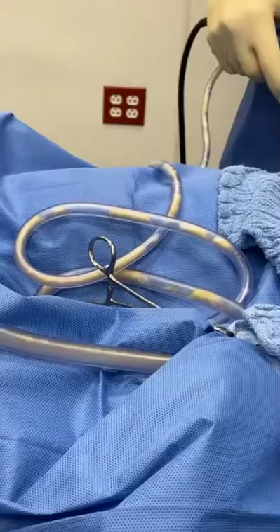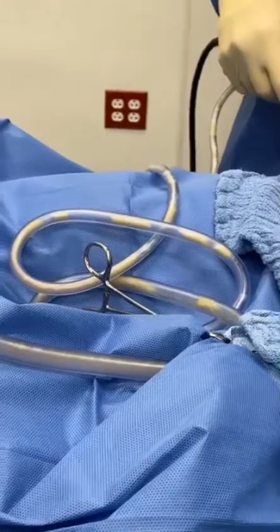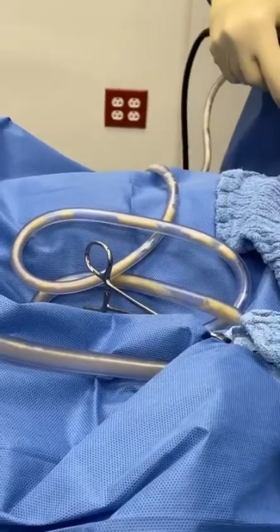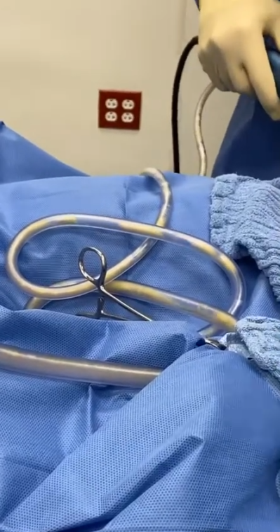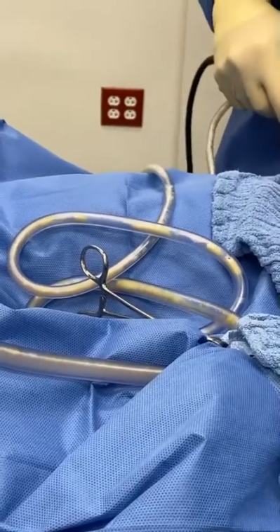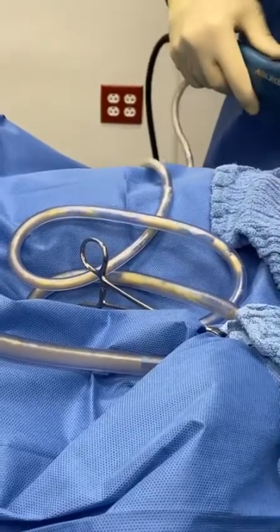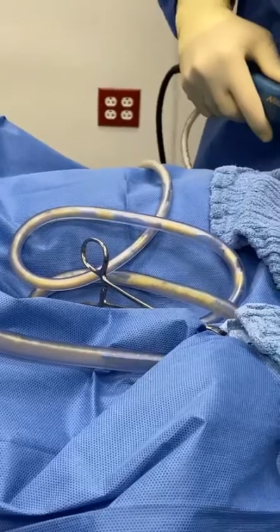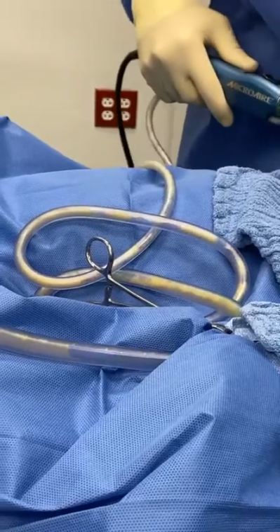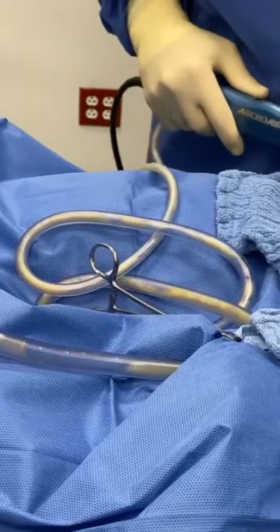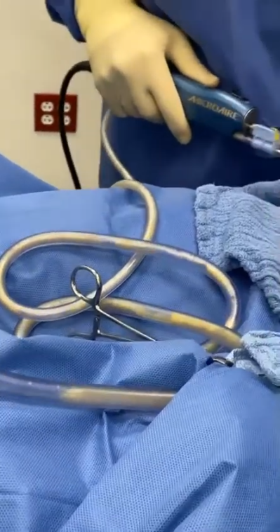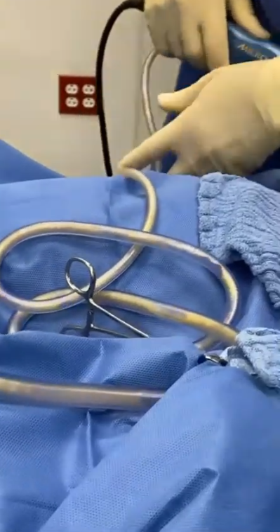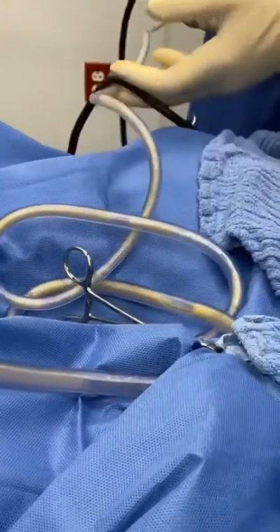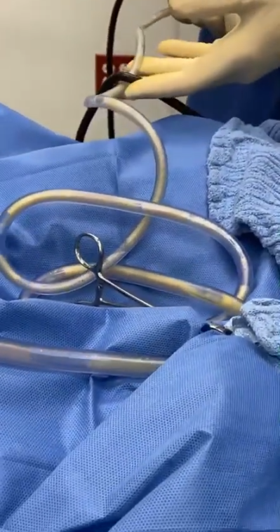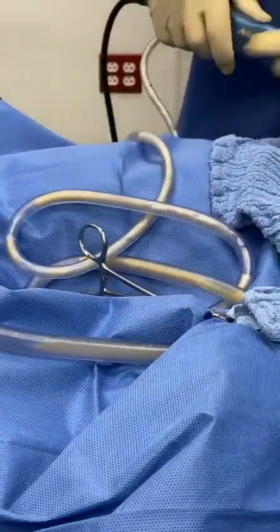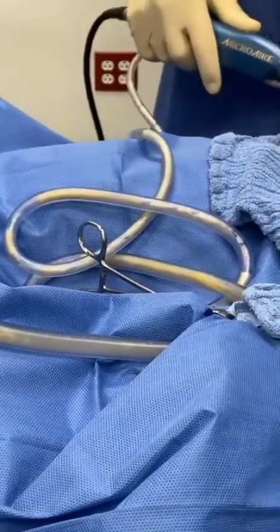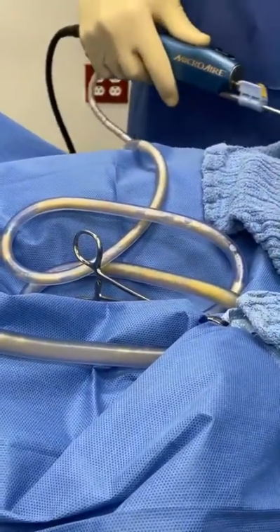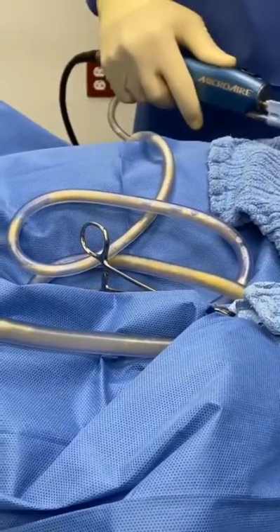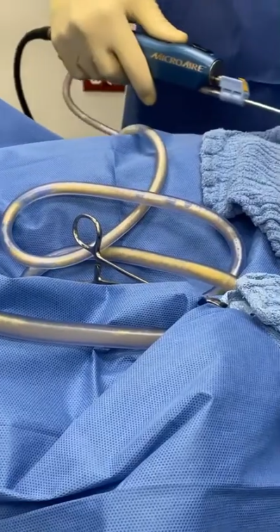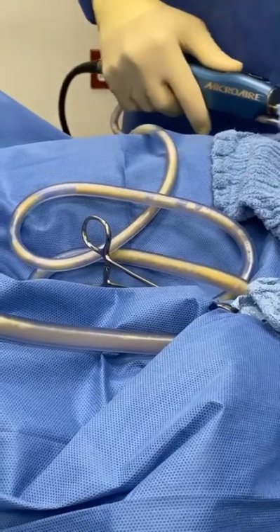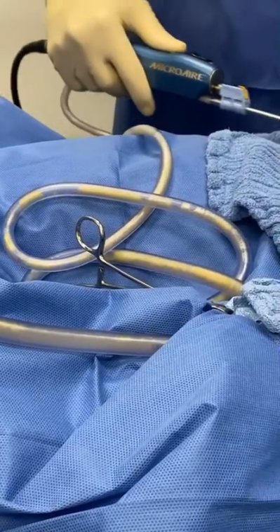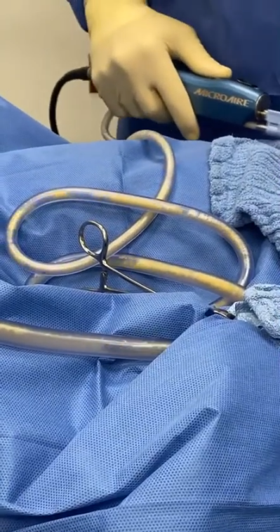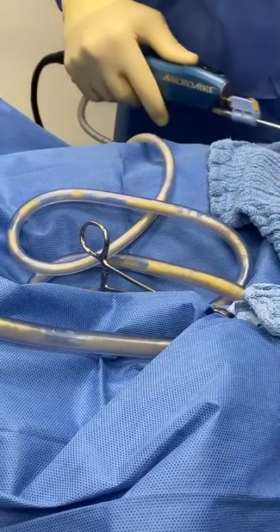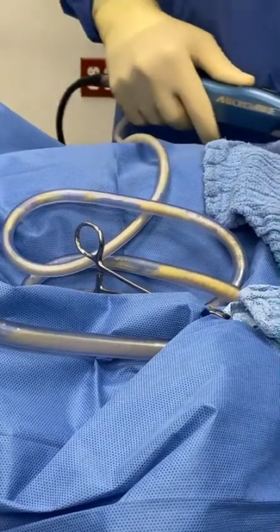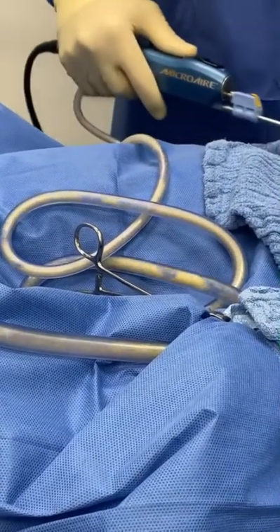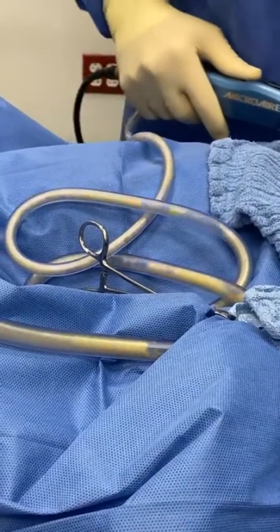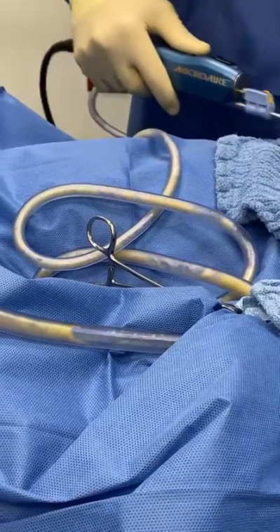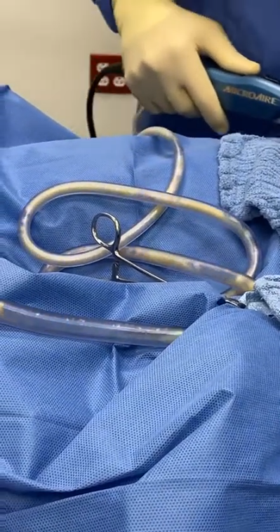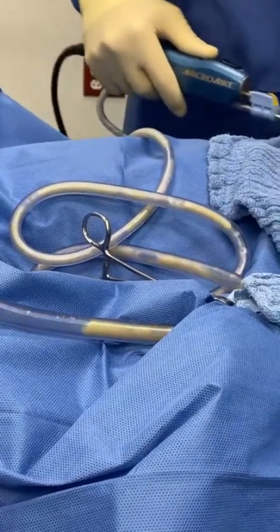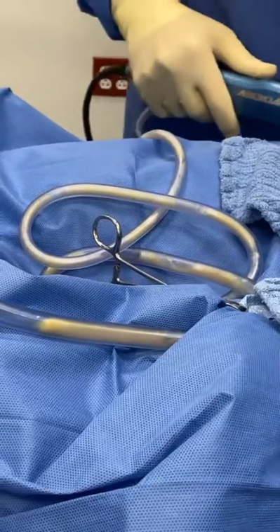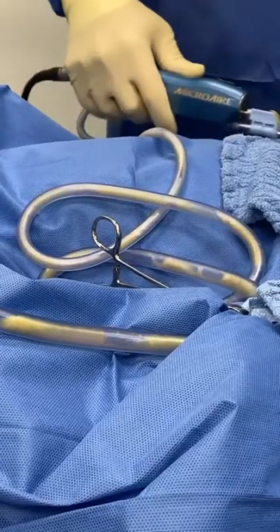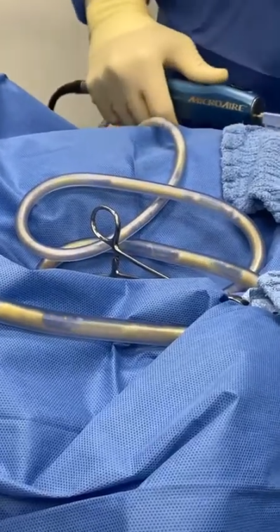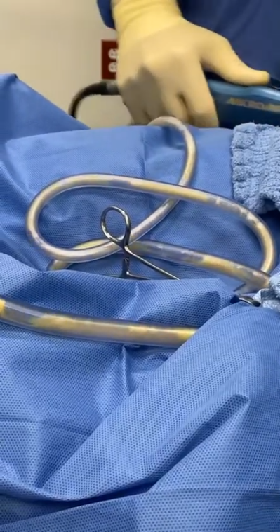Wow, look at that! That's a river of very beautiful yellow fat without not even a speck of blood. This is just incredible.